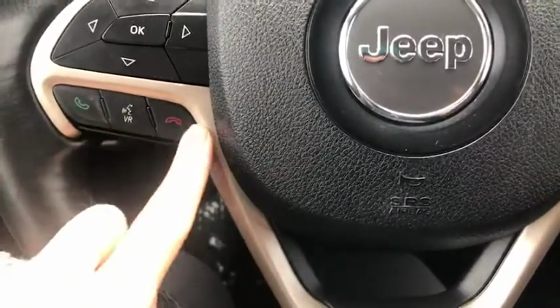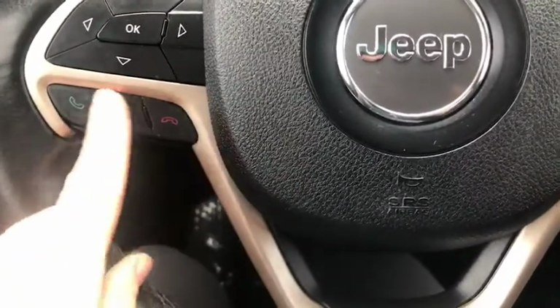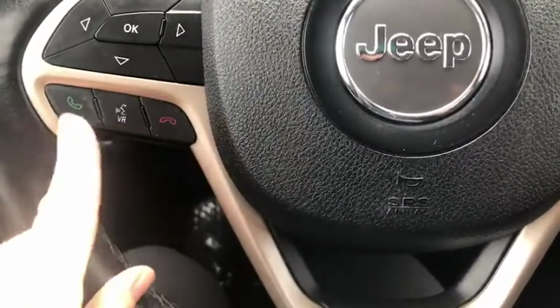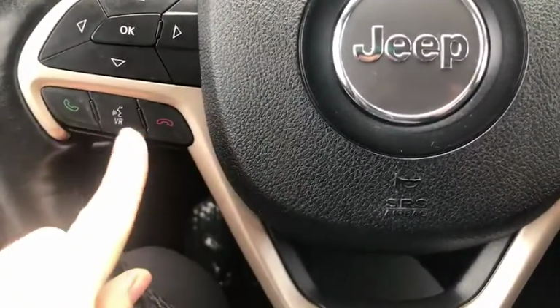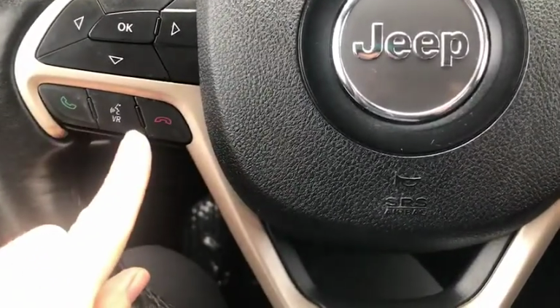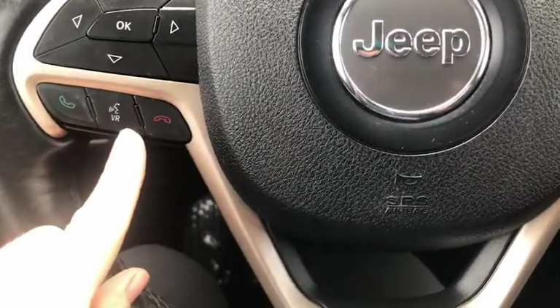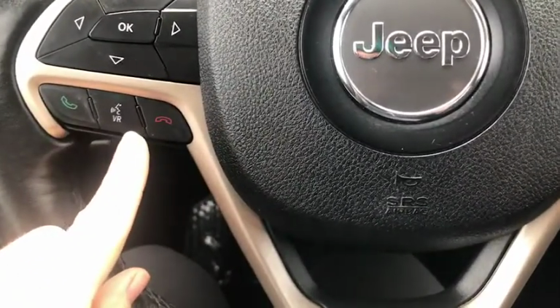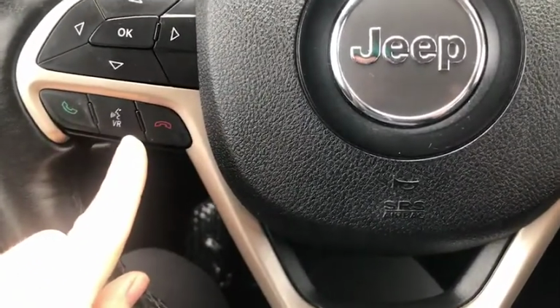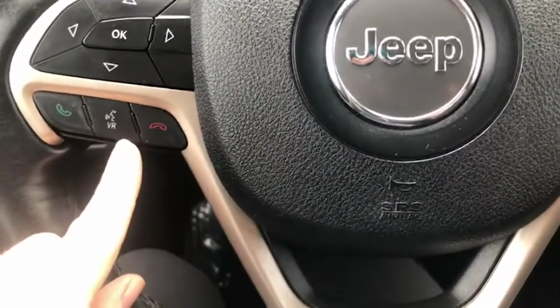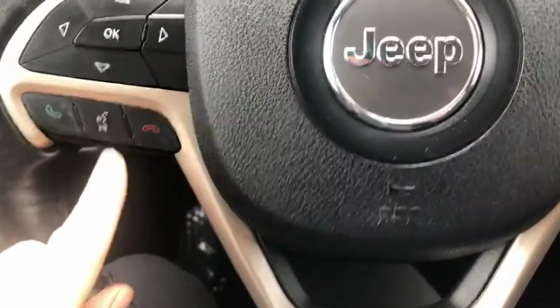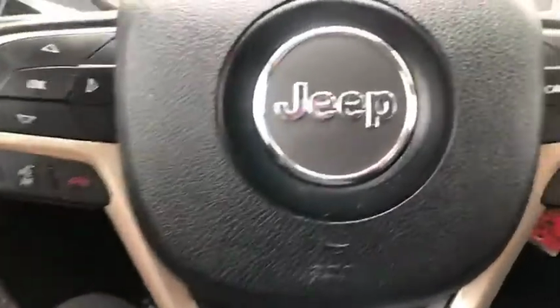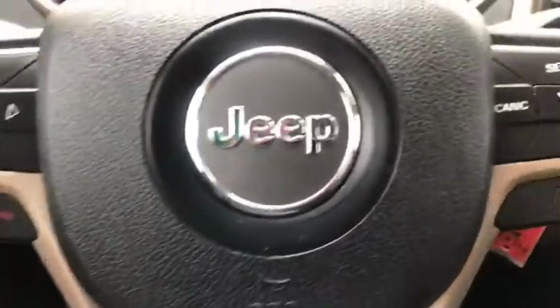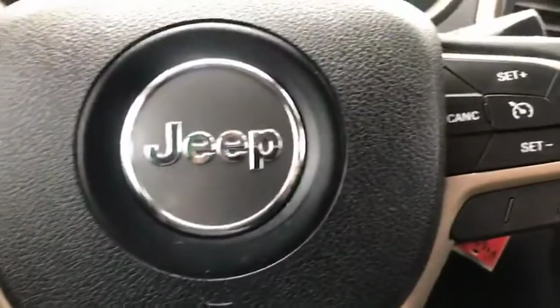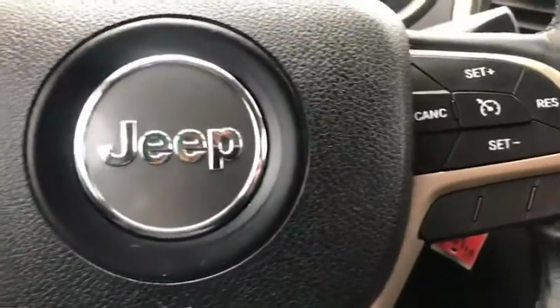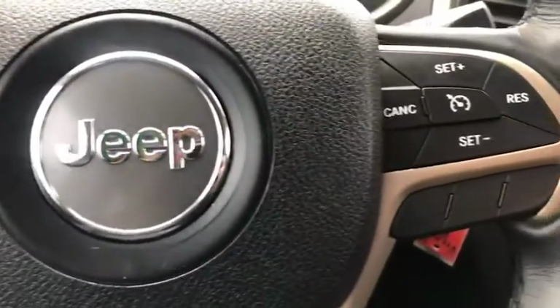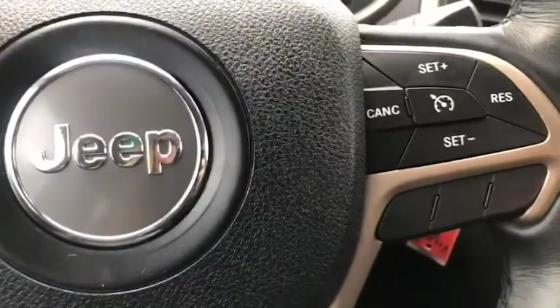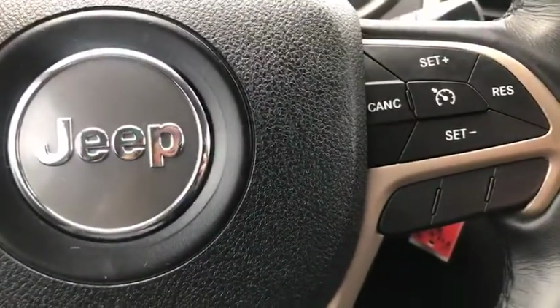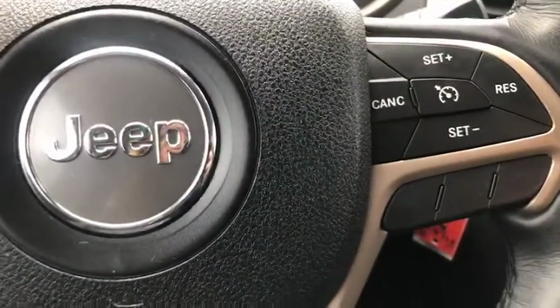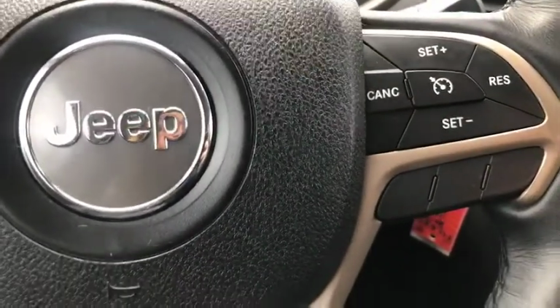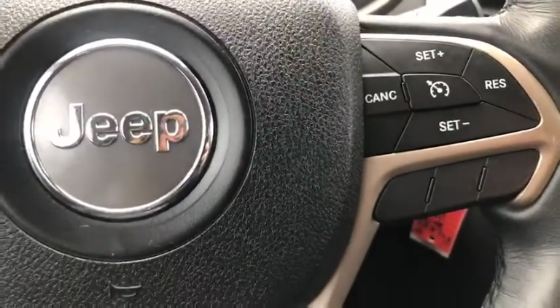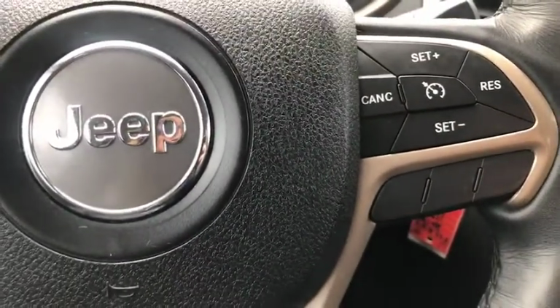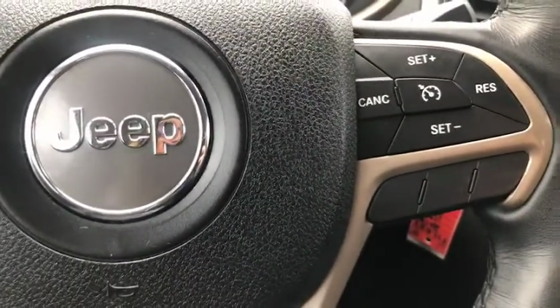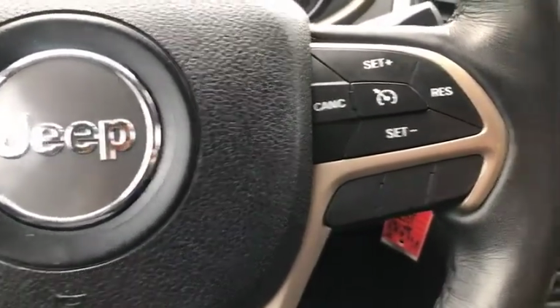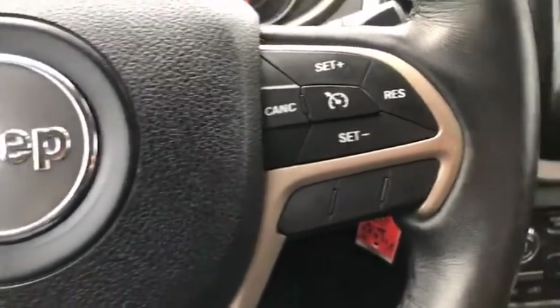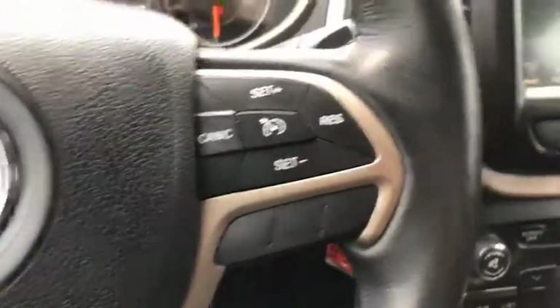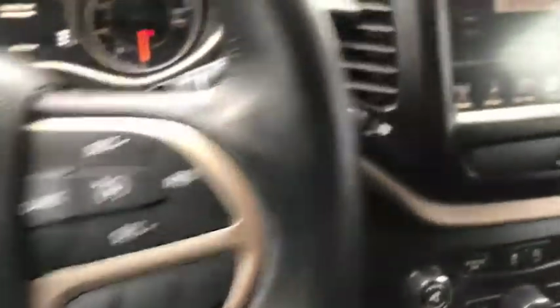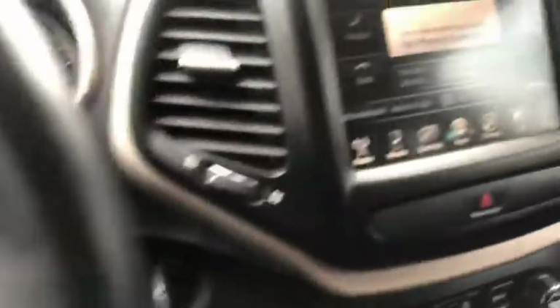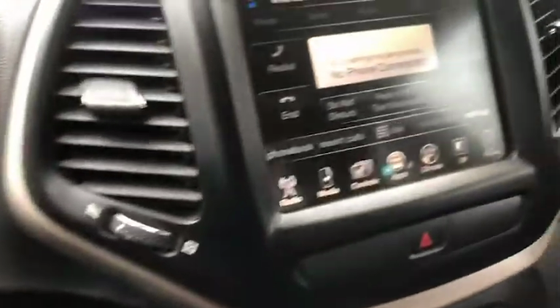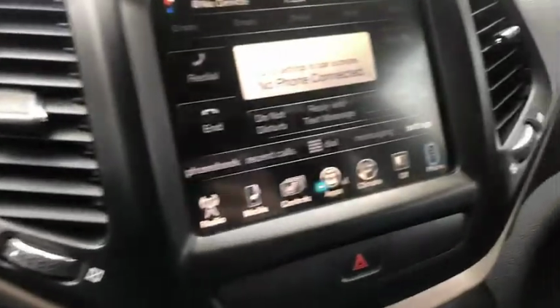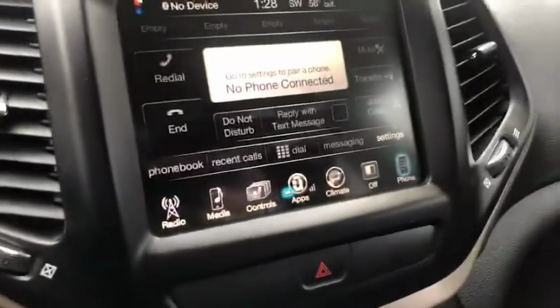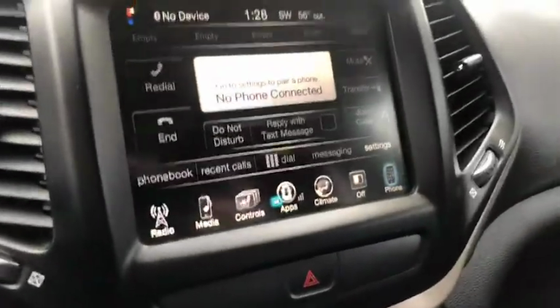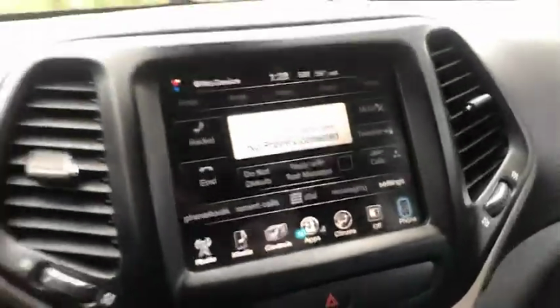Here we've got our Bluetooth capability on the steering wheel. You also have your cruise control. Lots of things to show you.